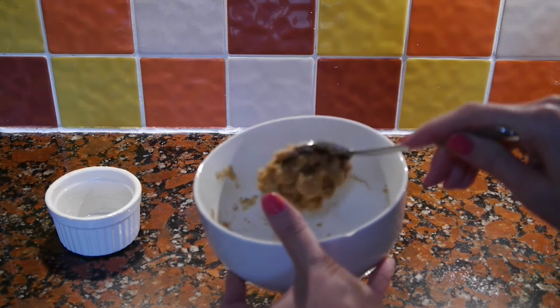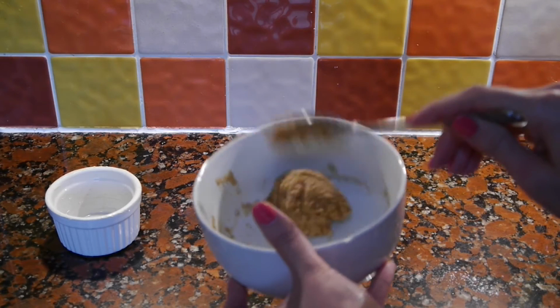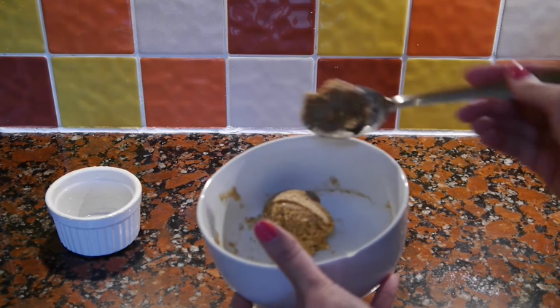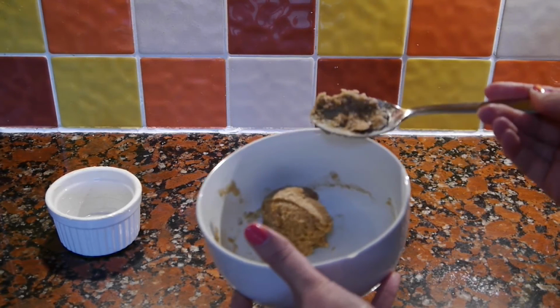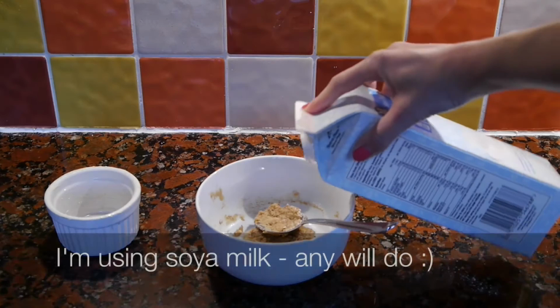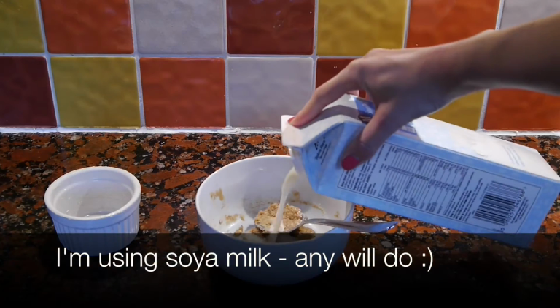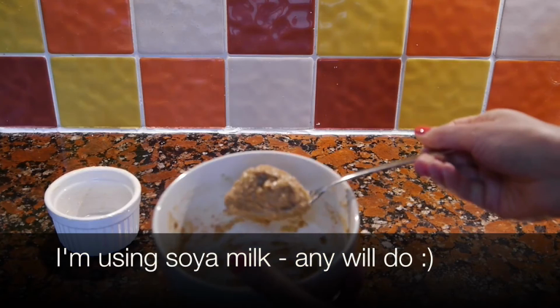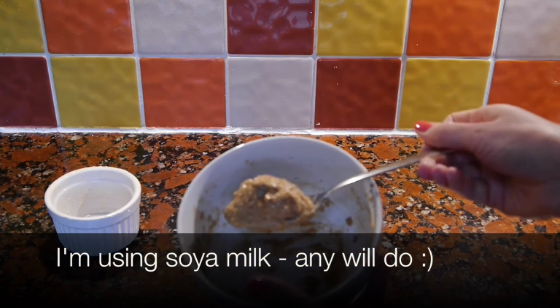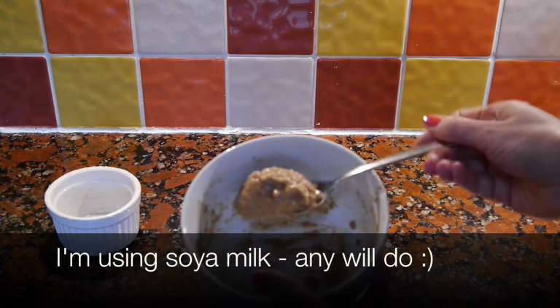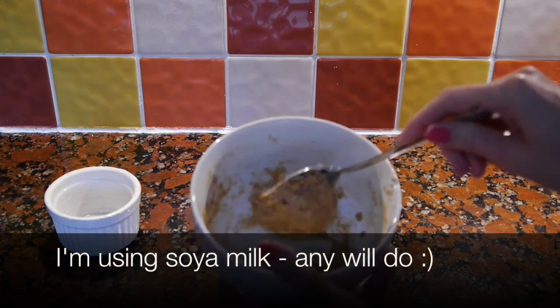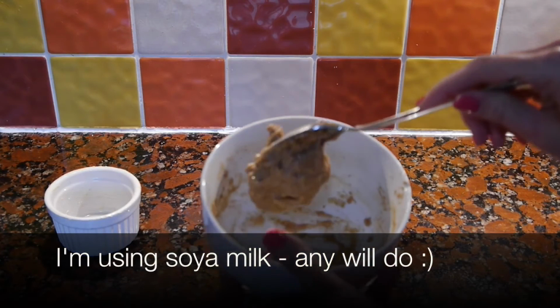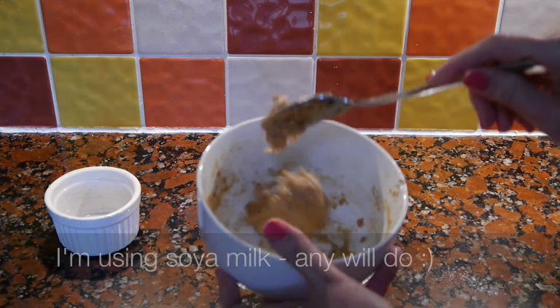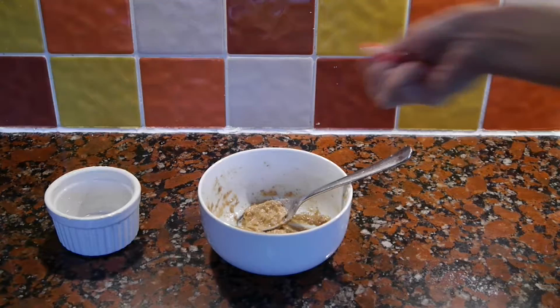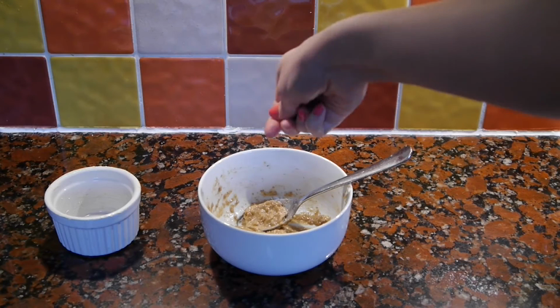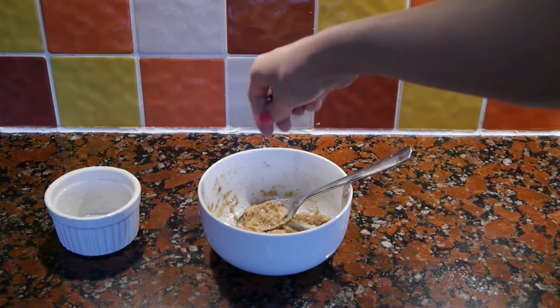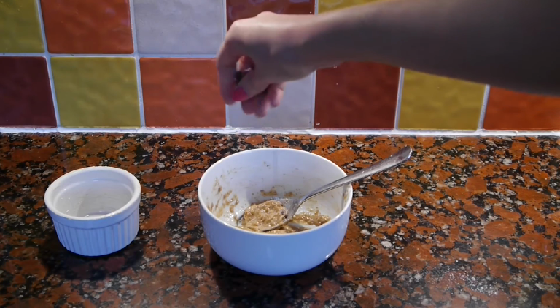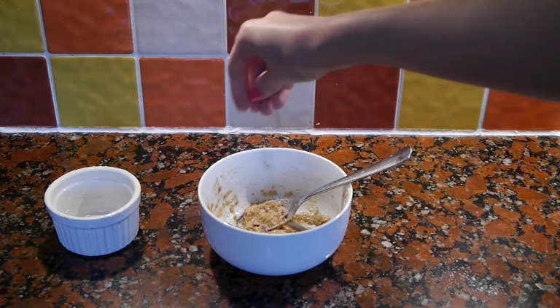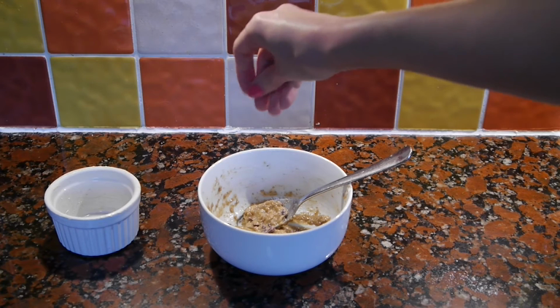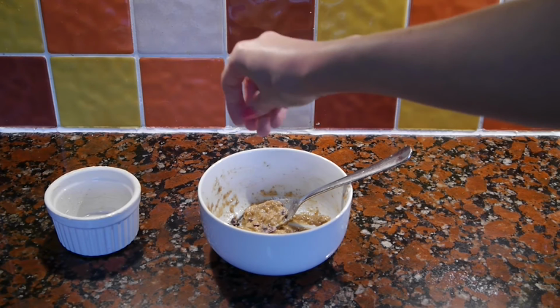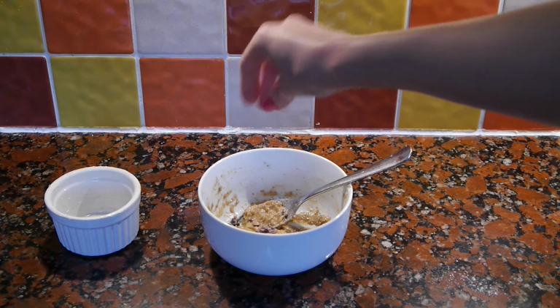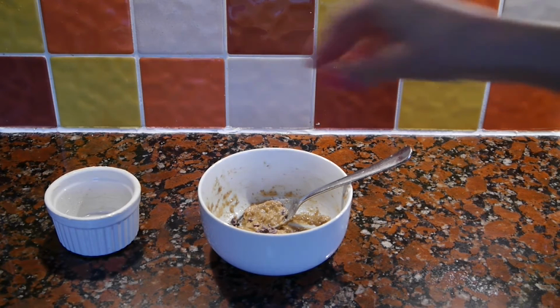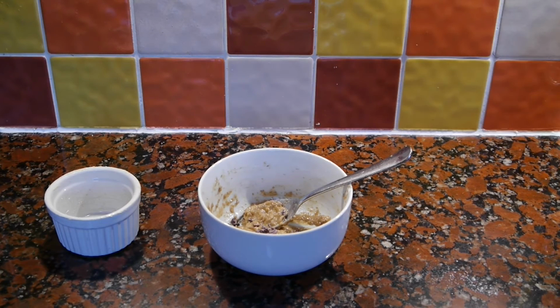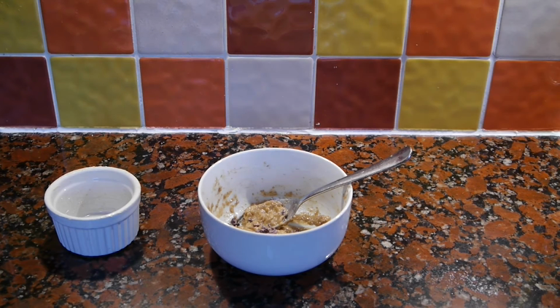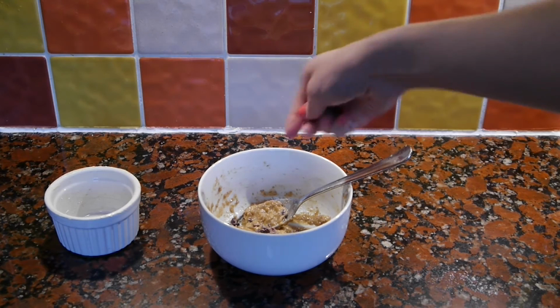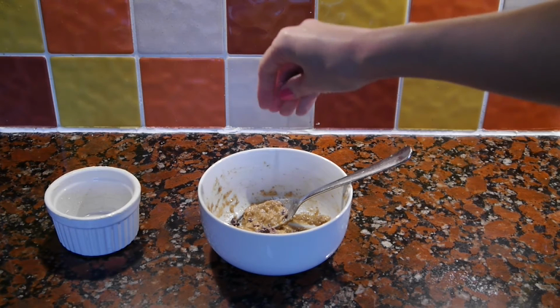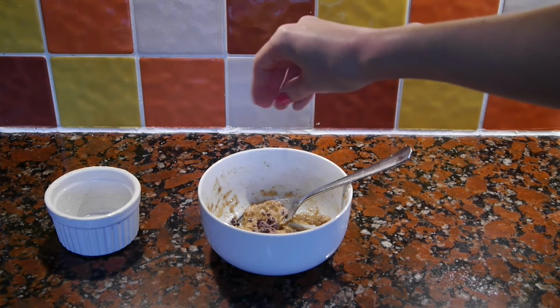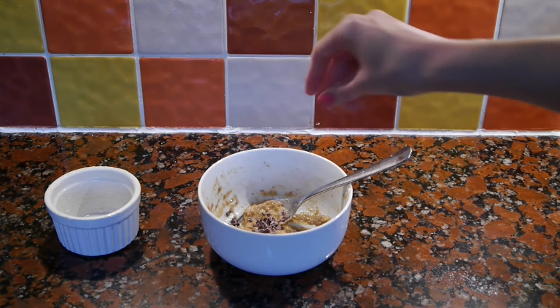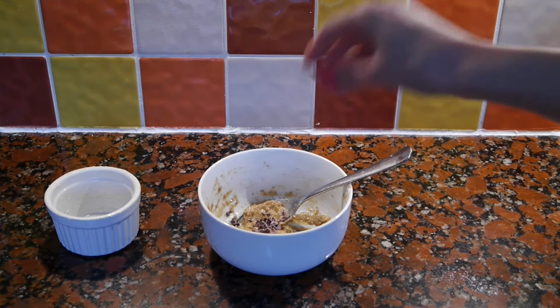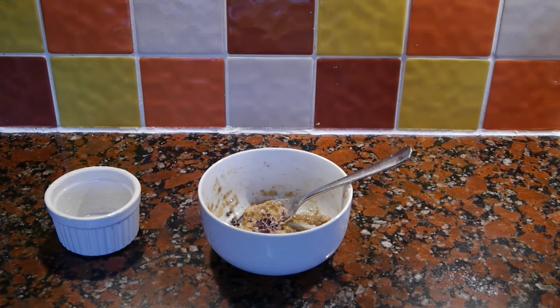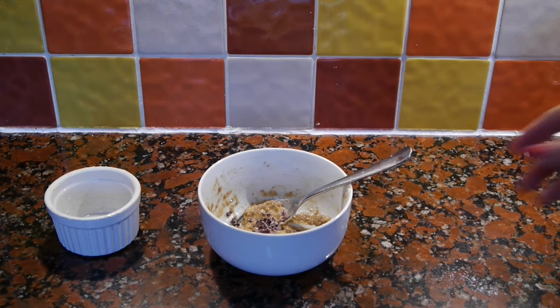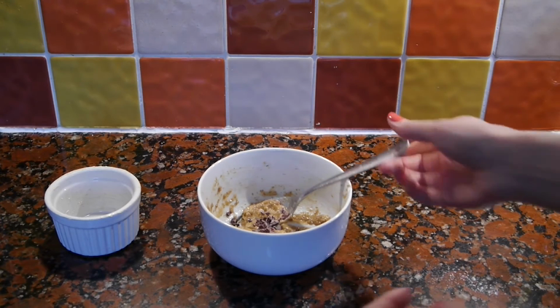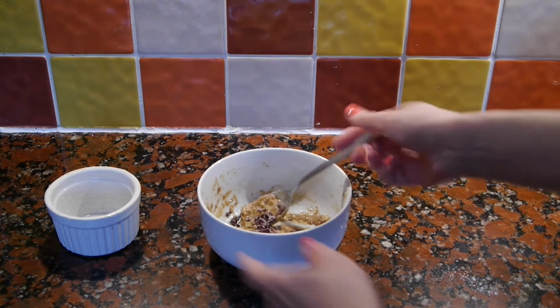If you feel like it's a bit dry you could also add a little splash of milk, like I did here. Then I'm going to add a handful of cacao nibs — use any chocolate chips or crumbled up chocolate you like — and then combine that in again.